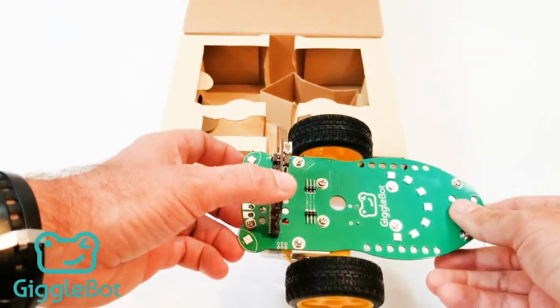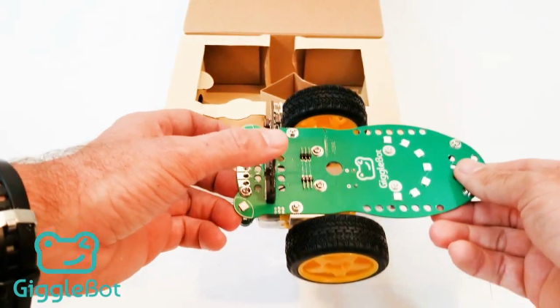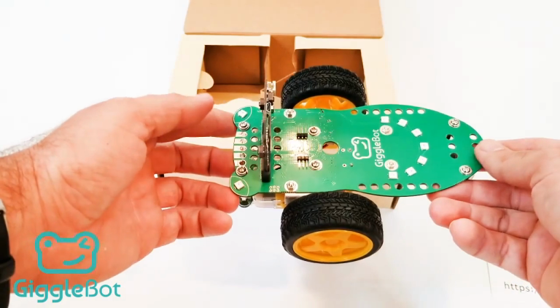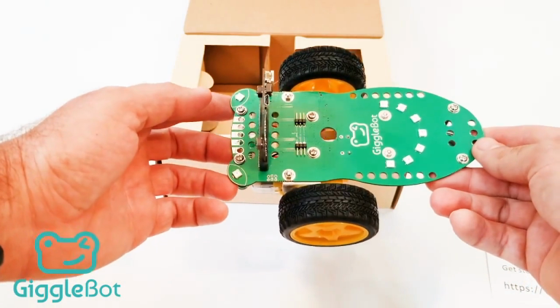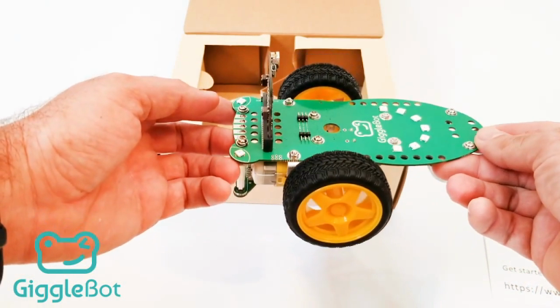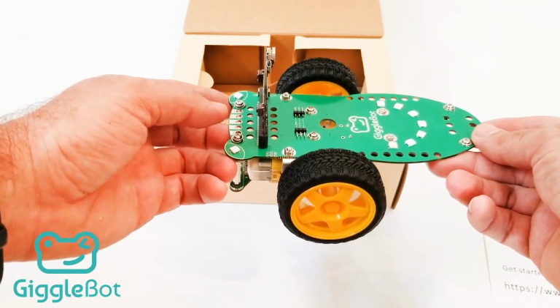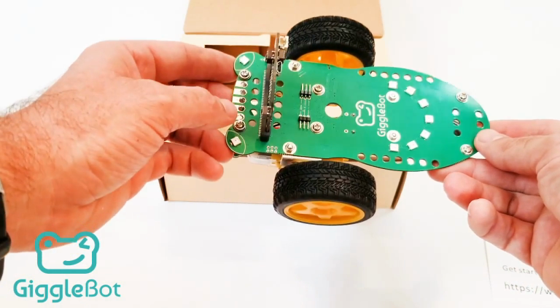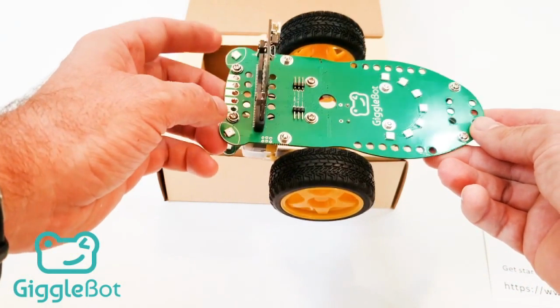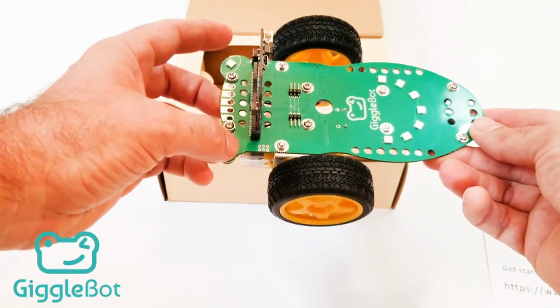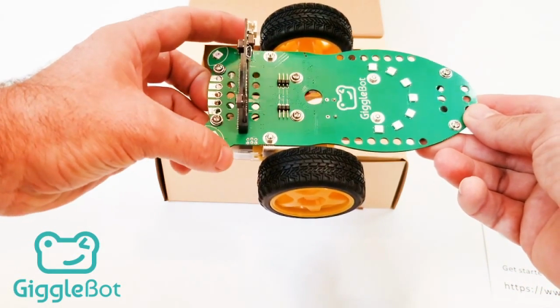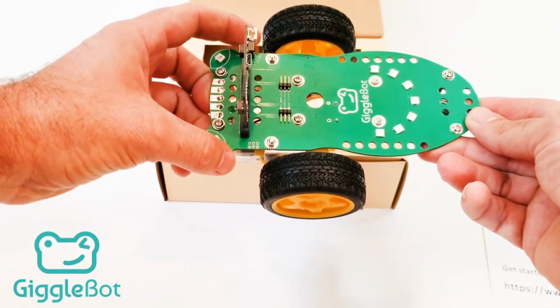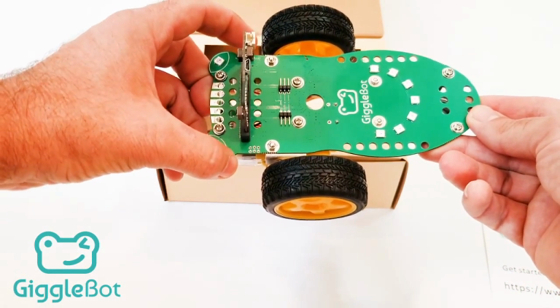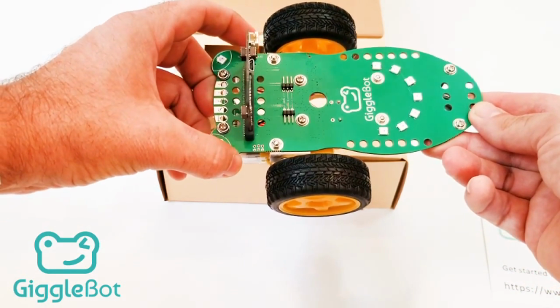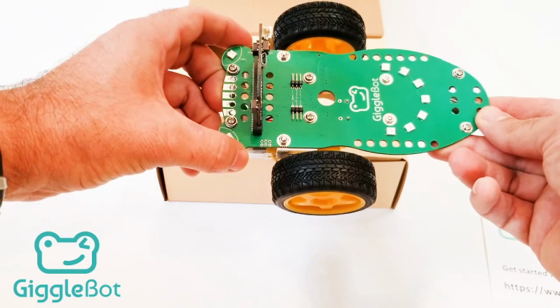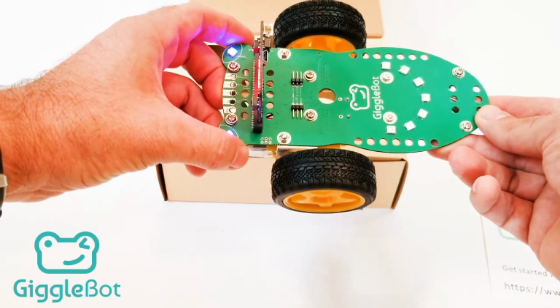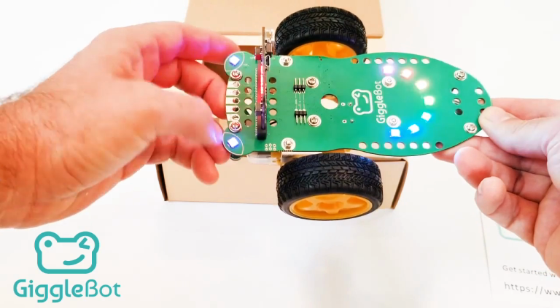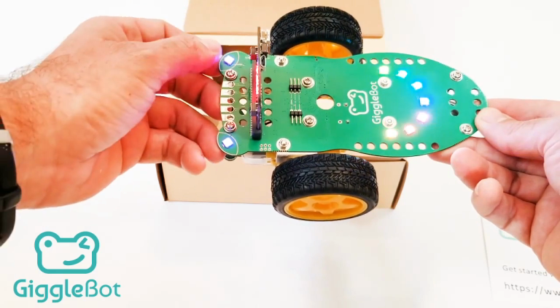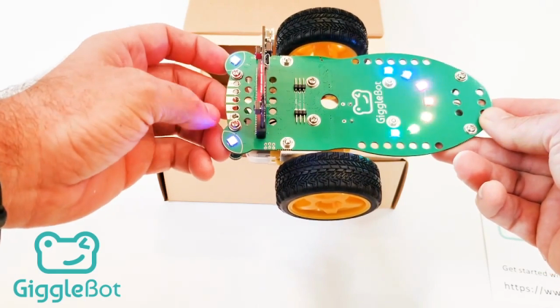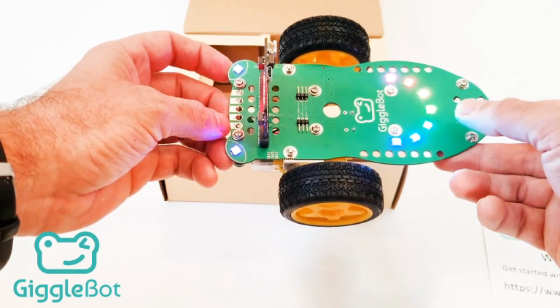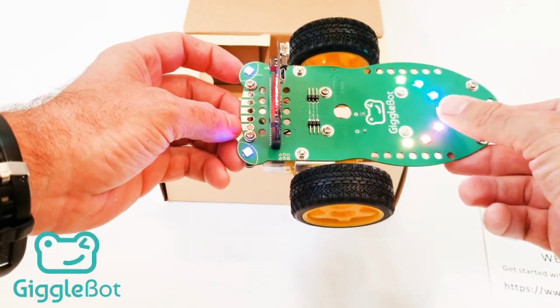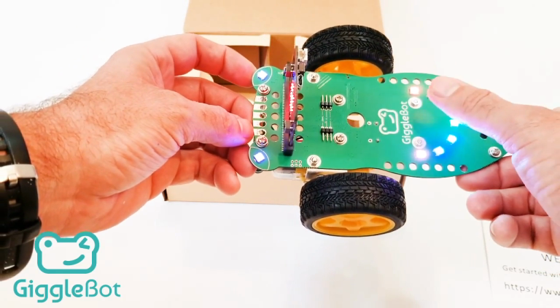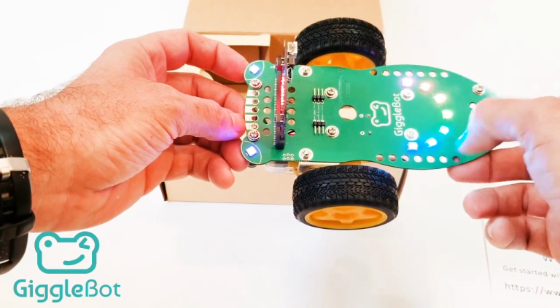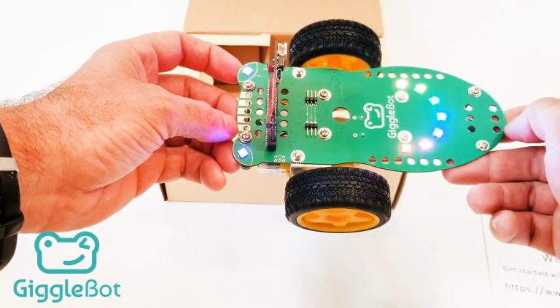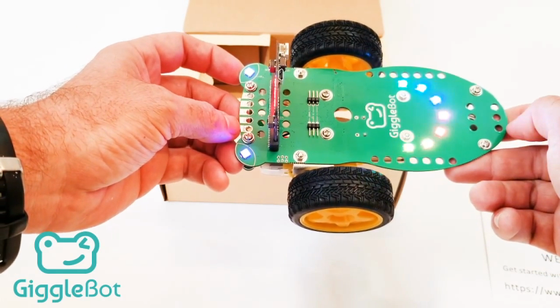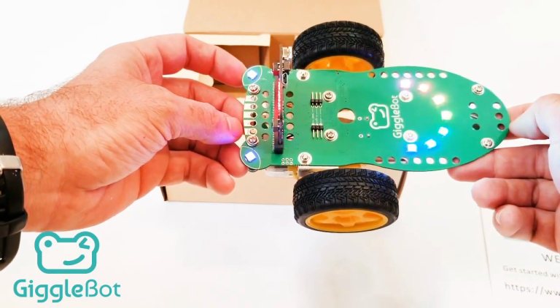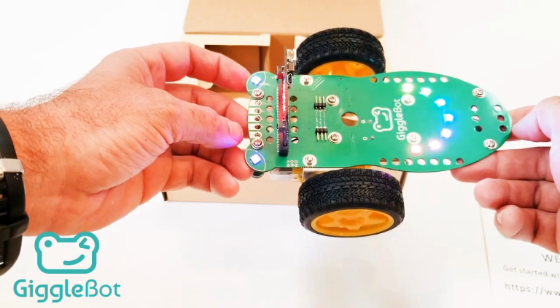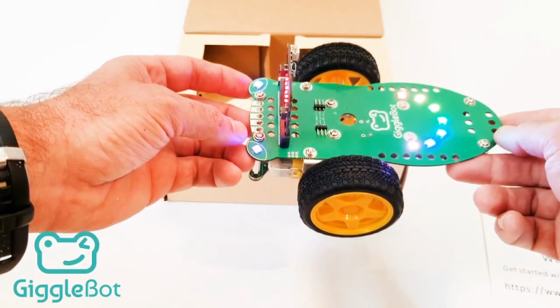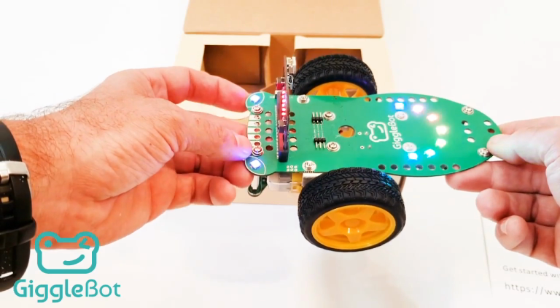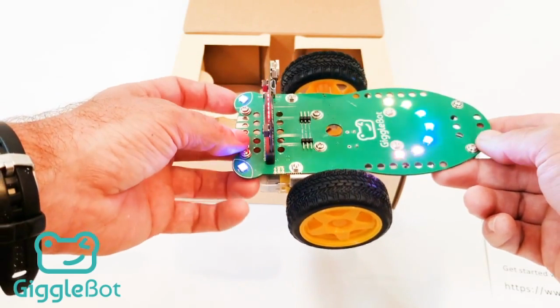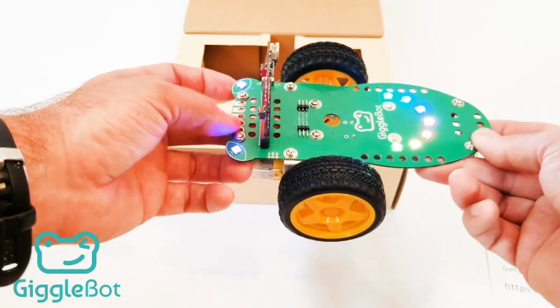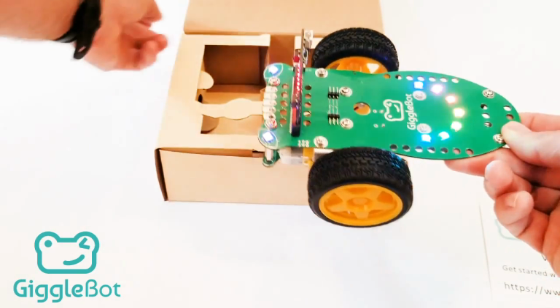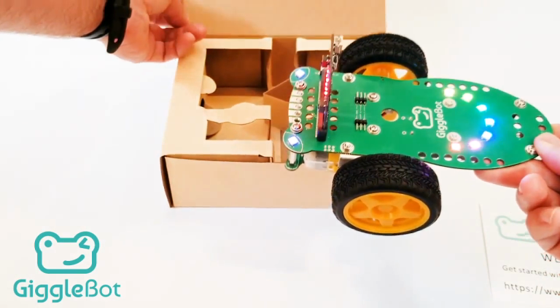We'll go over in a different video how to do programming. But I've already programmed this so that when I turn it on, you should see the eyes light on, and then I see a nice rainbow smile on the back. And that is how you assemble the GiggleBot.